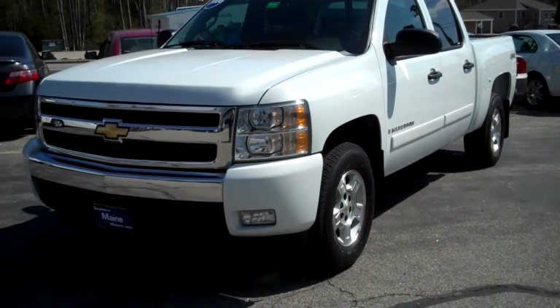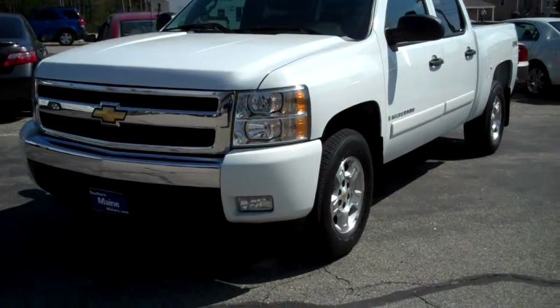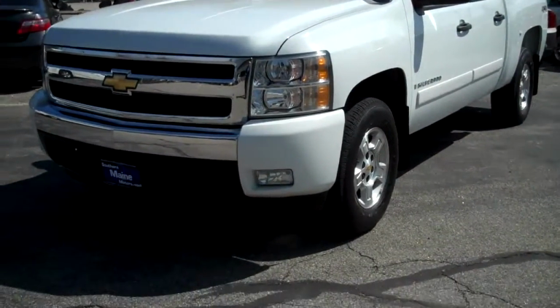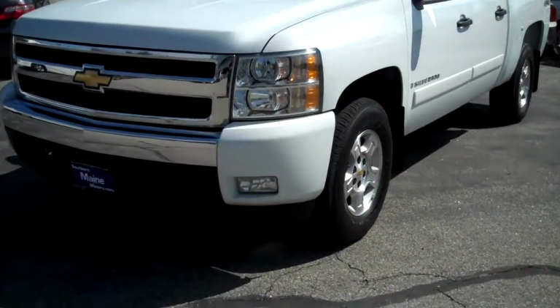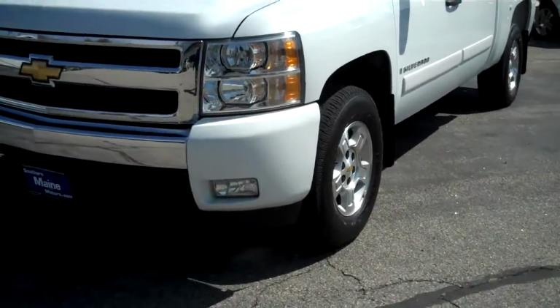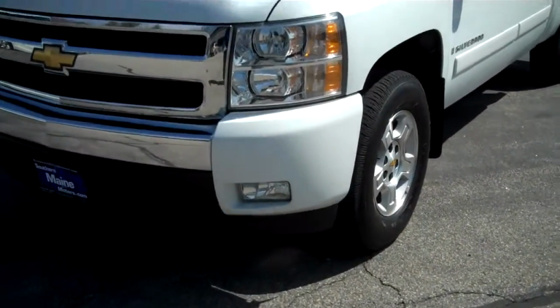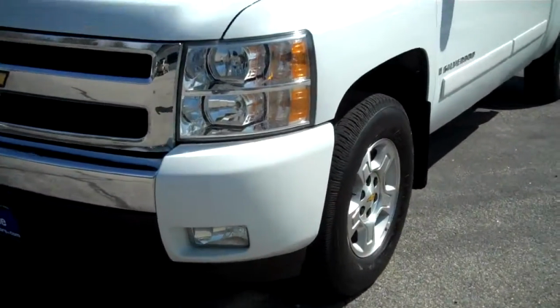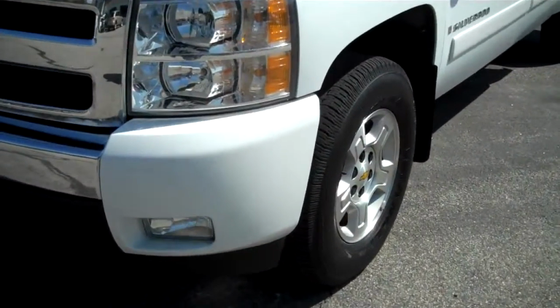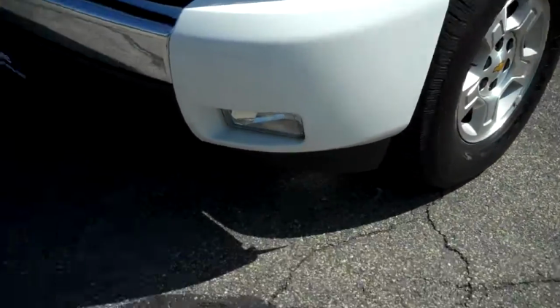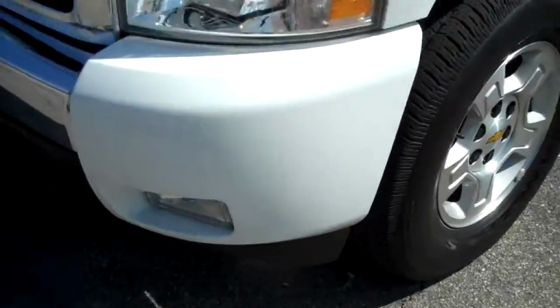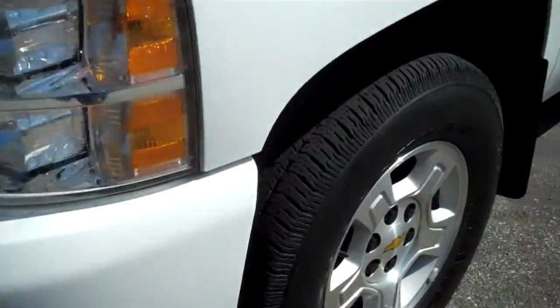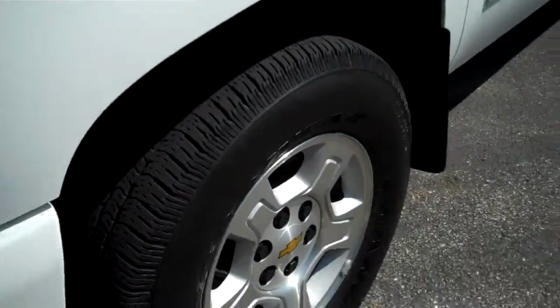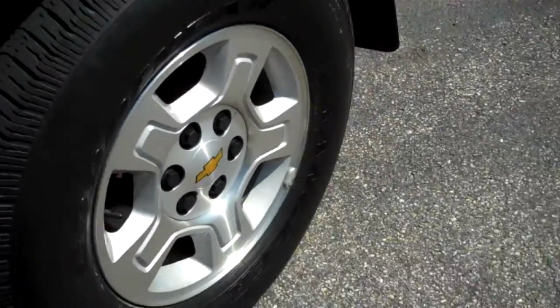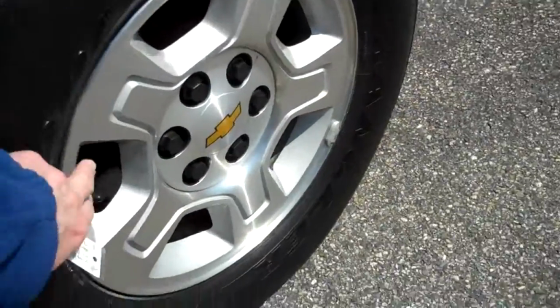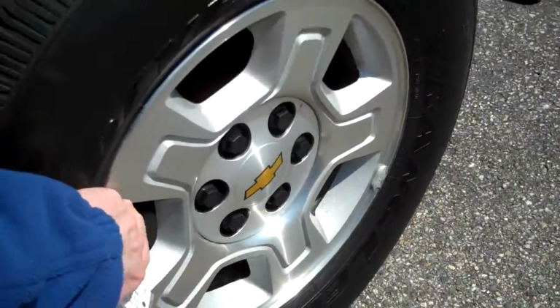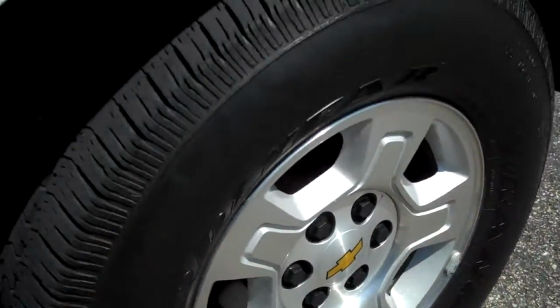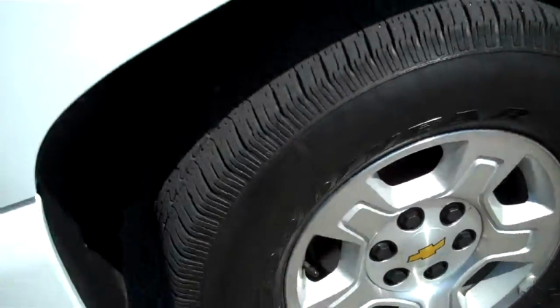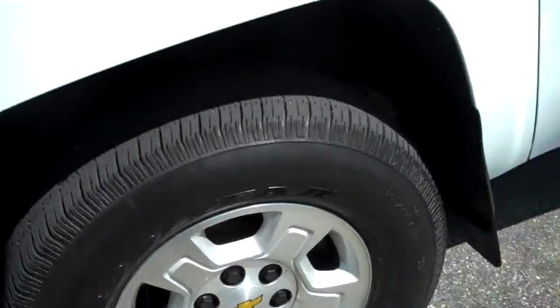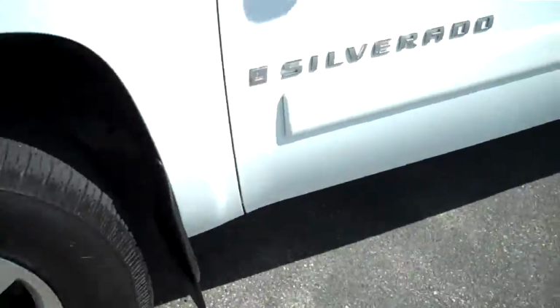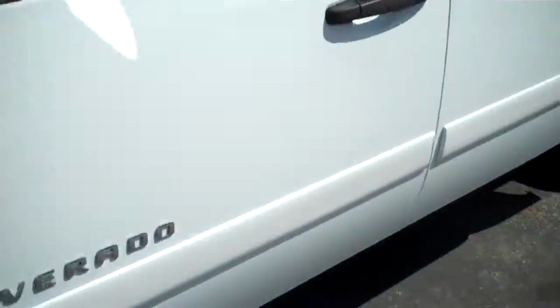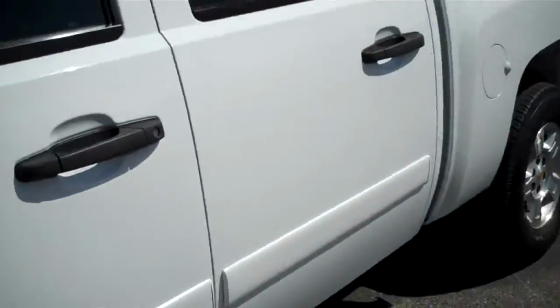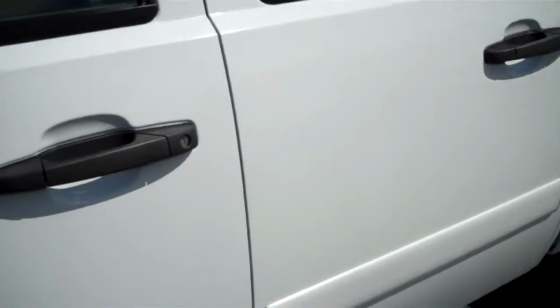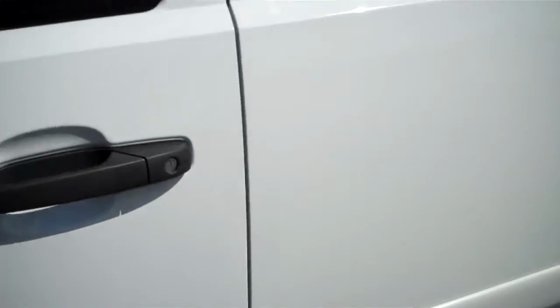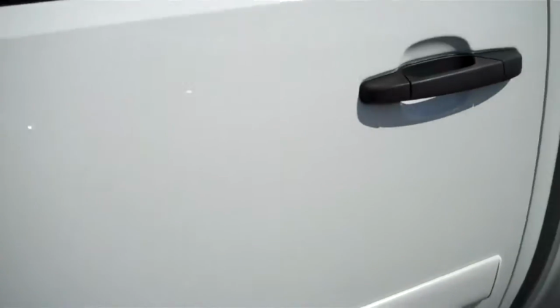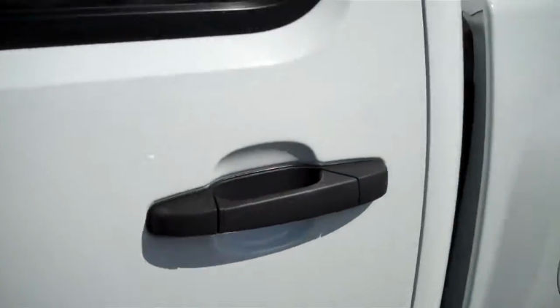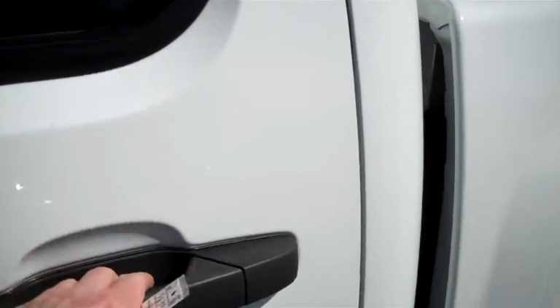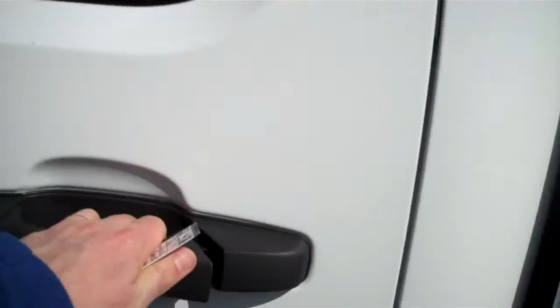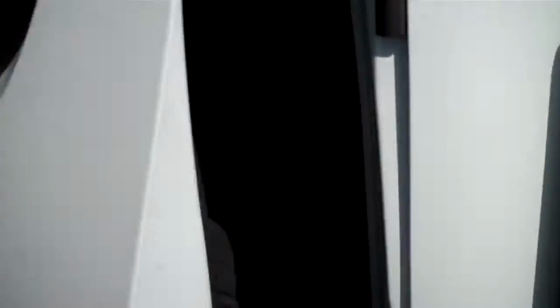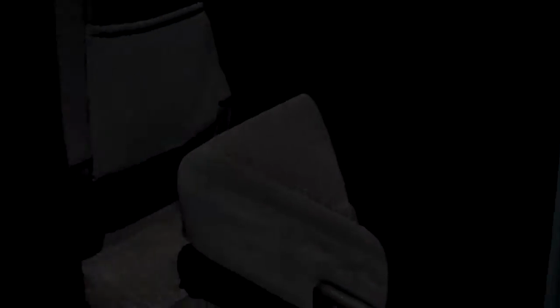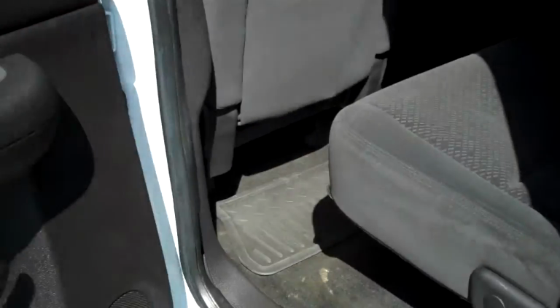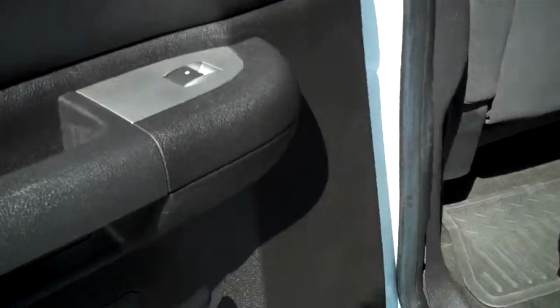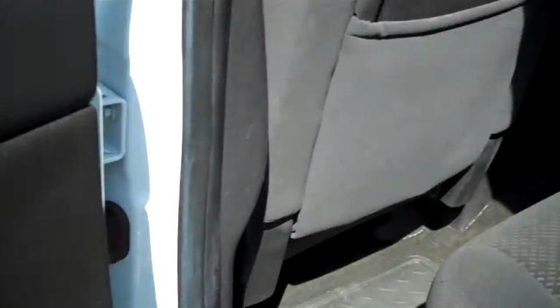Looking it over, I'm going to tell you more about it. 5.3 liter V8 engine. Fog lamps in the front bumper. We've got 17-inch alloy wheels, Goodyear Wrangler tires. This is a full-size four-door vehicle, one of these Silverados.